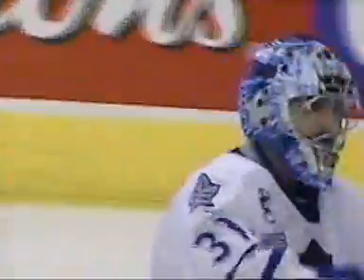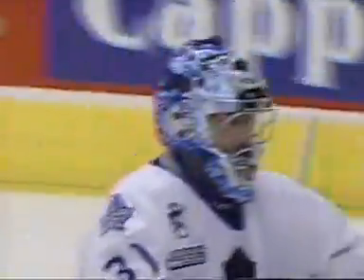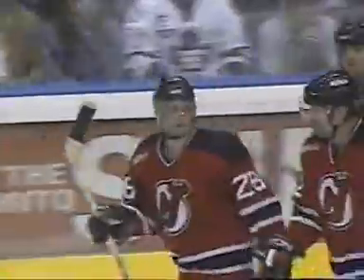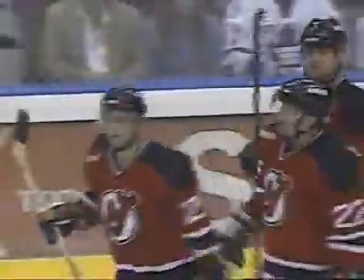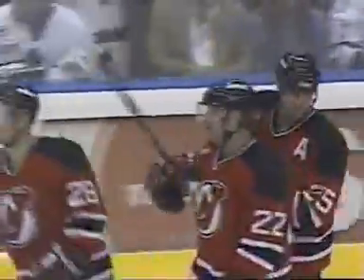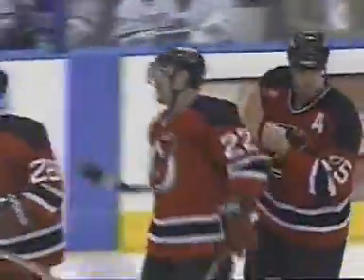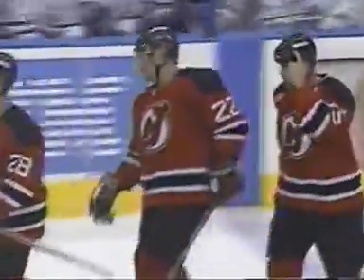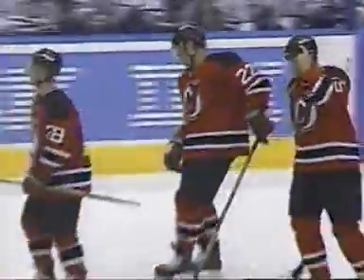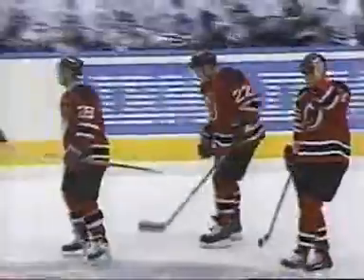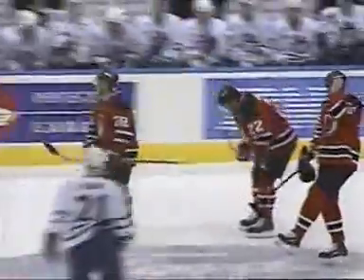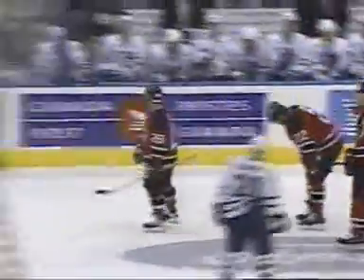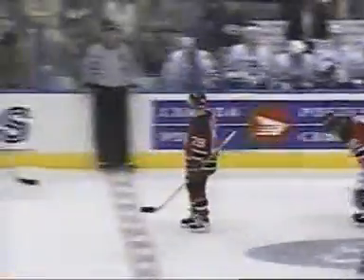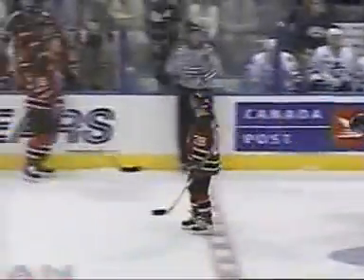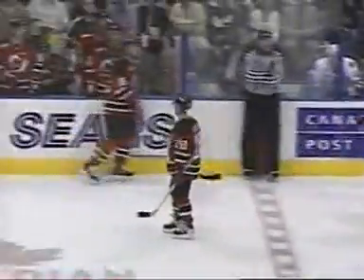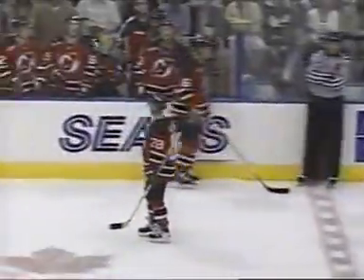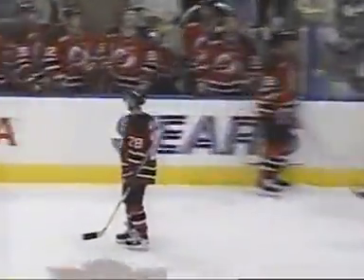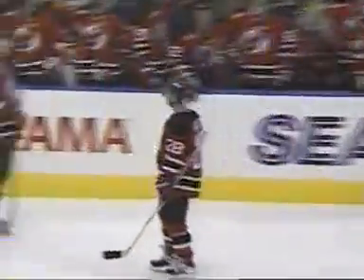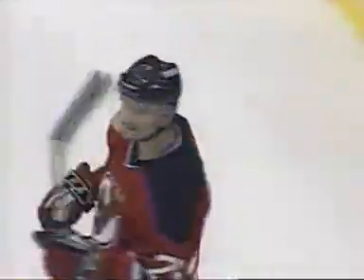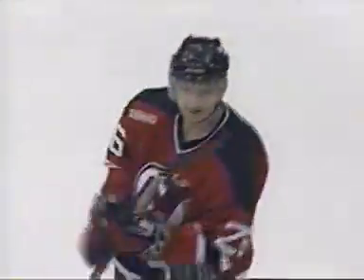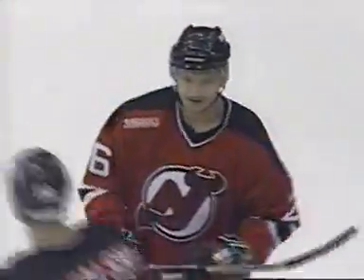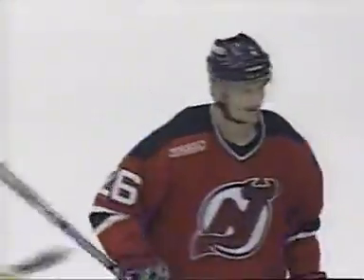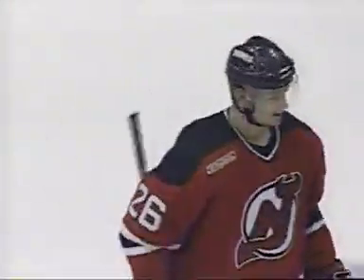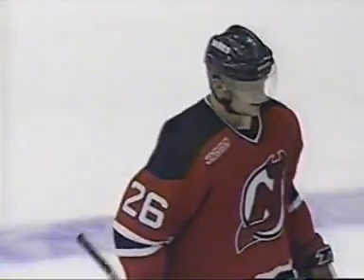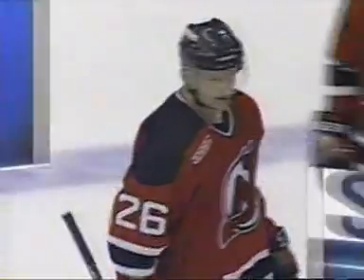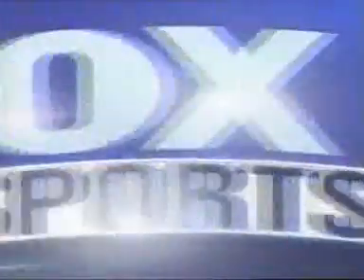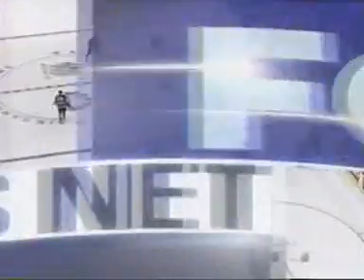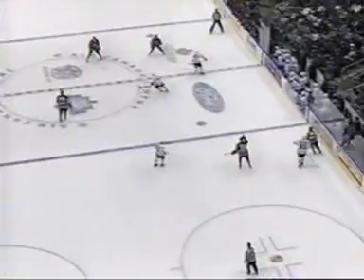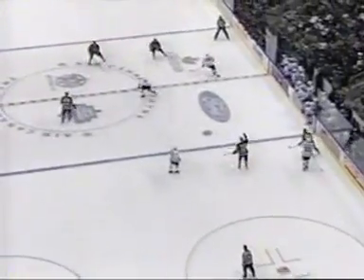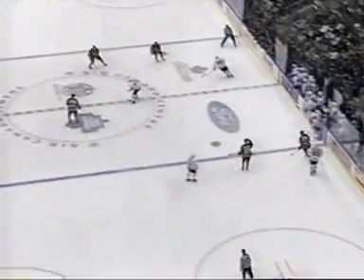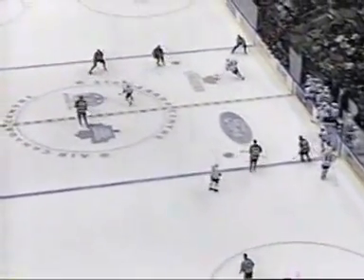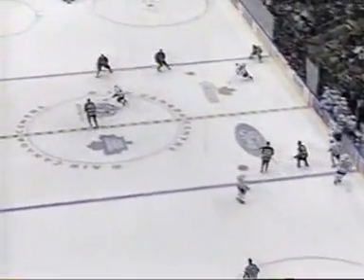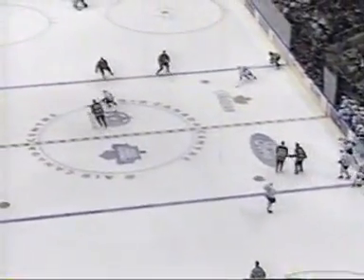Deja vu all over again. Remember earlier in the series where Elias stole the puck from Igor Korolev and went around him with the same move? Boy, is this a dandy — only this time Elias is going 100 miles an hour.